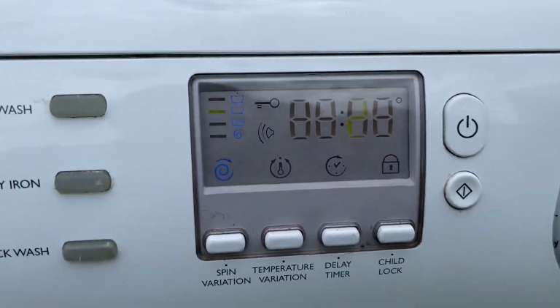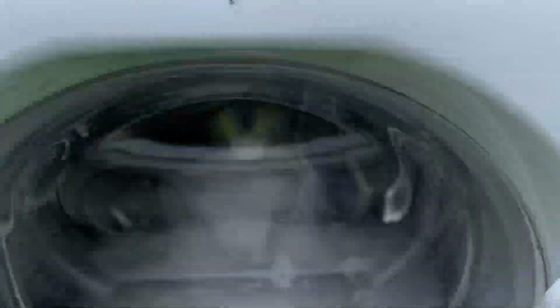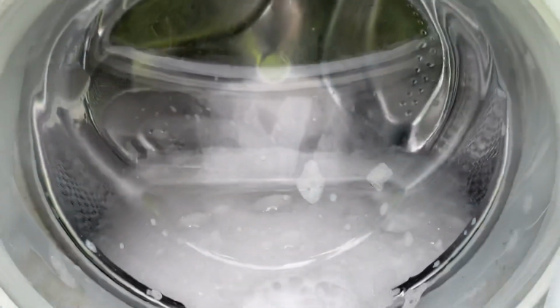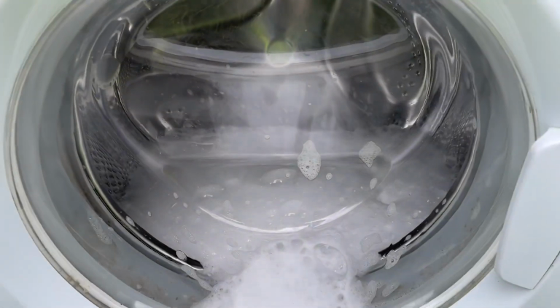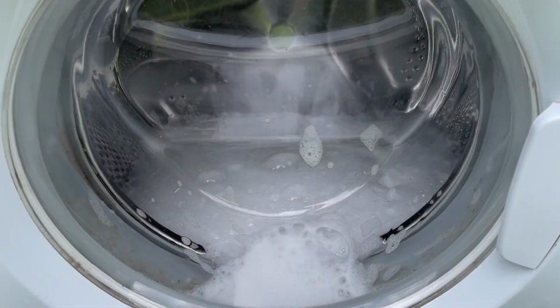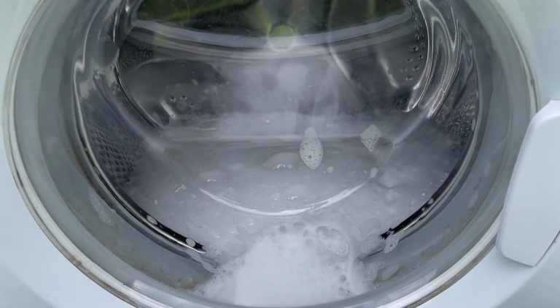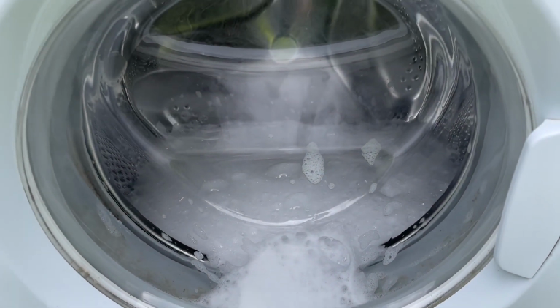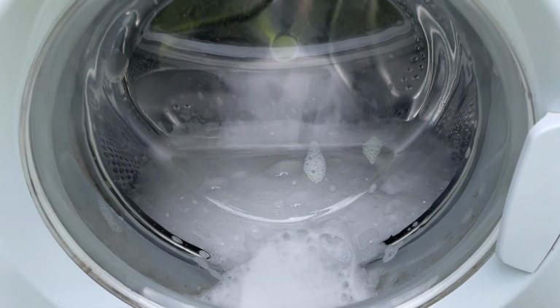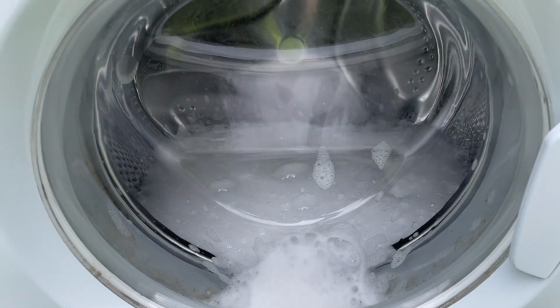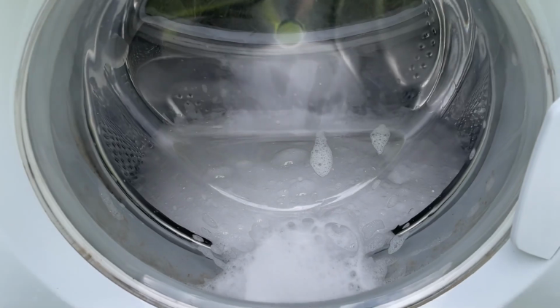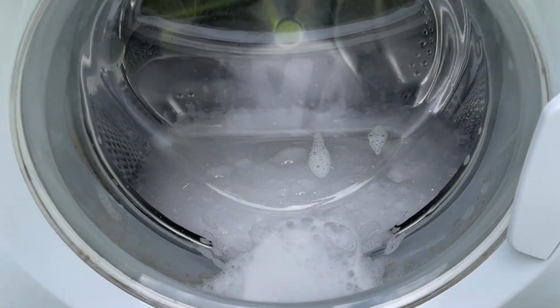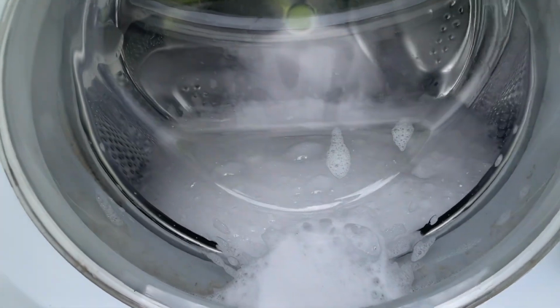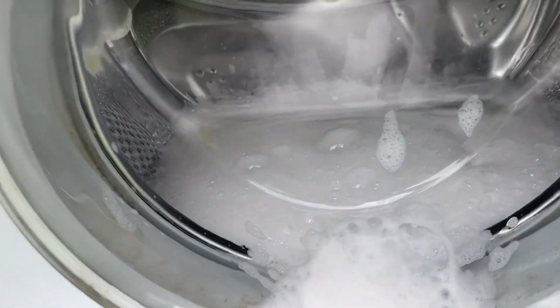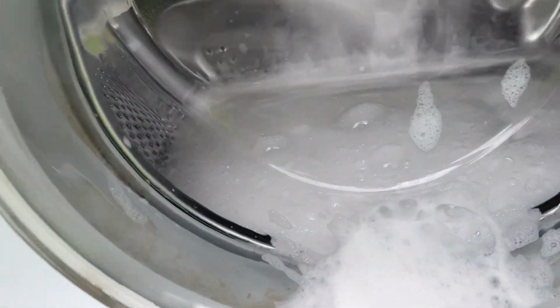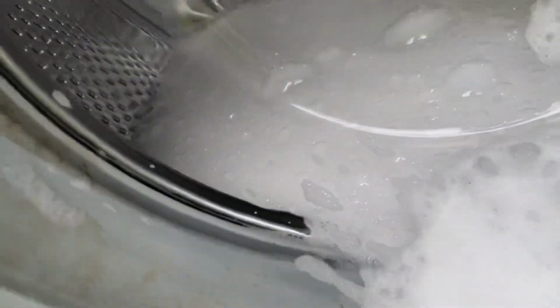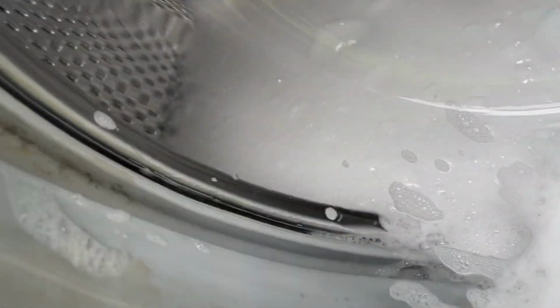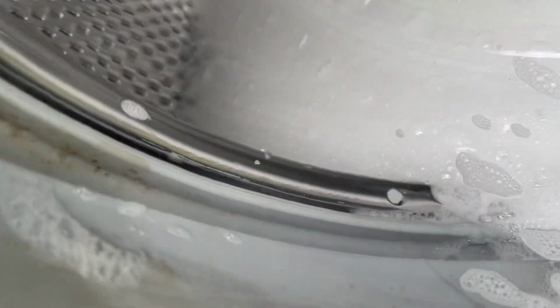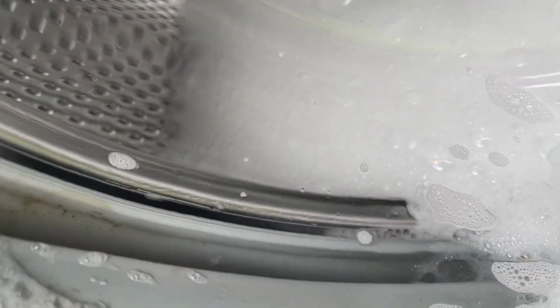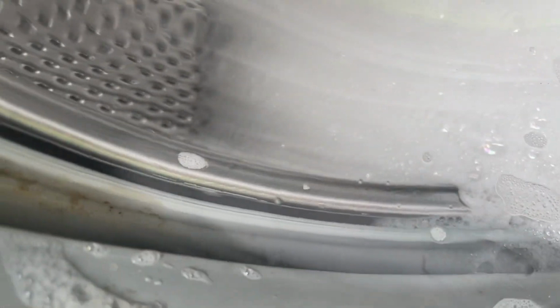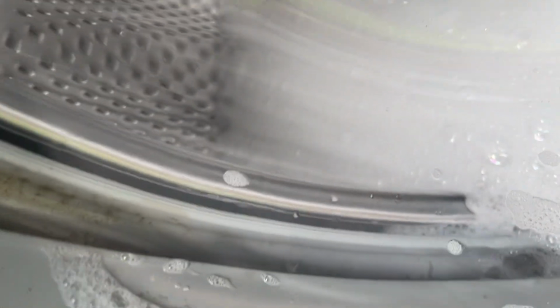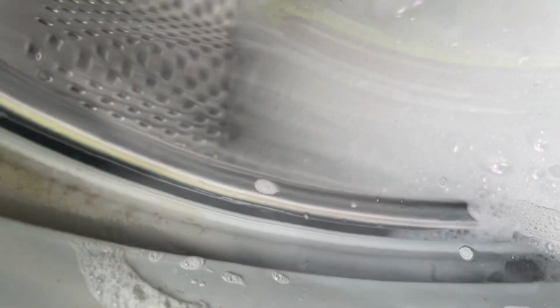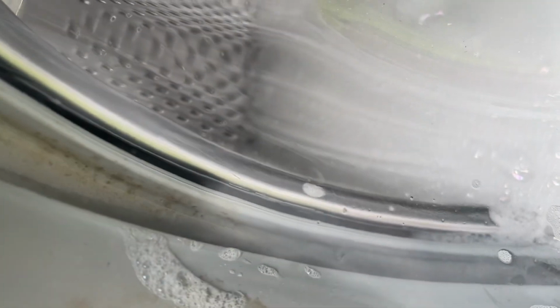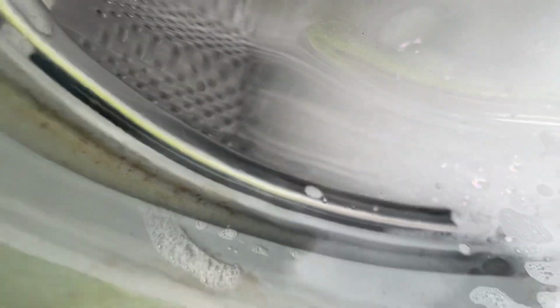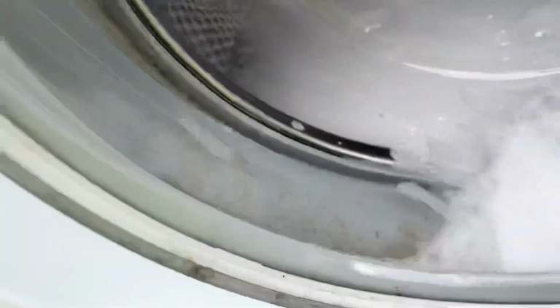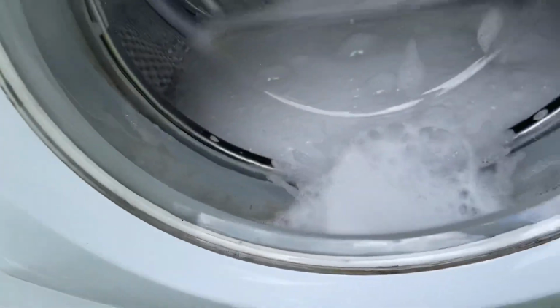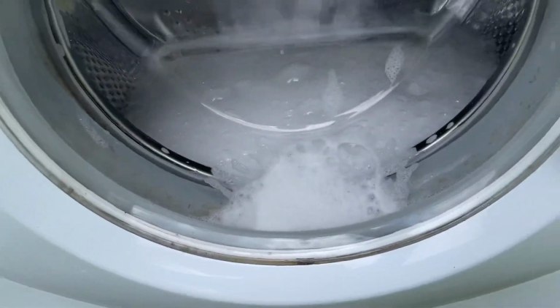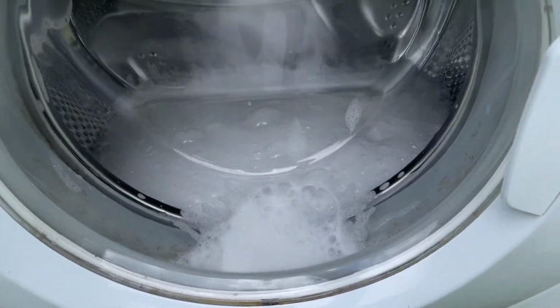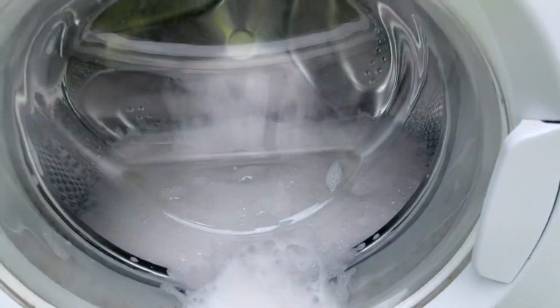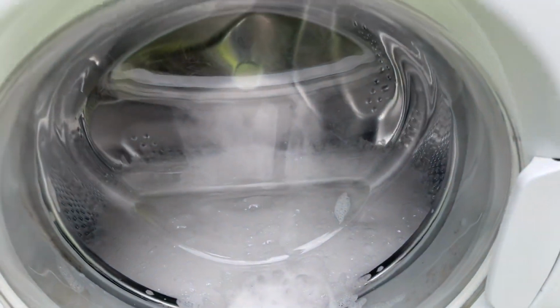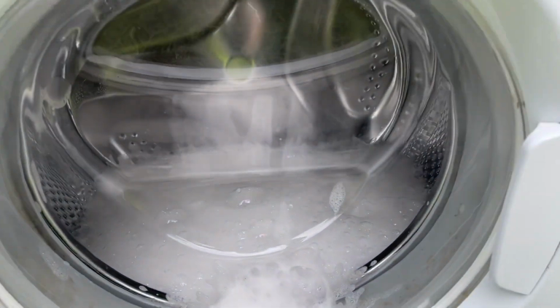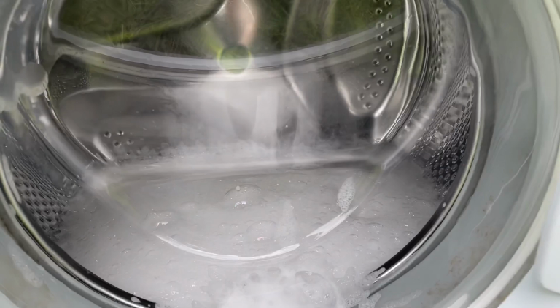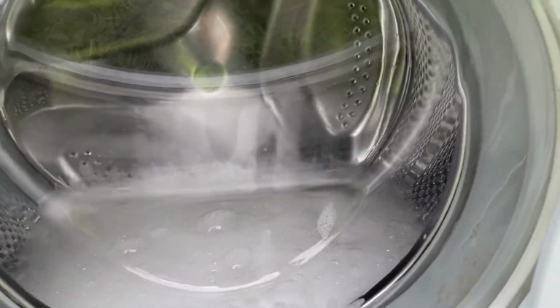It seems to be doing like a distribution, it's really short though, but it's still down here. It cleans it enough. As you can see, this machine has shredded the door seal in the past, but any machine can do that.